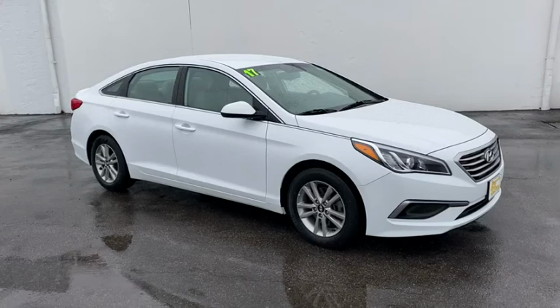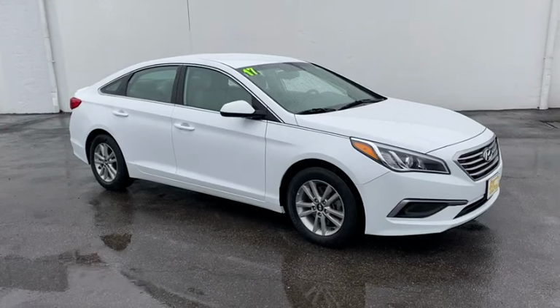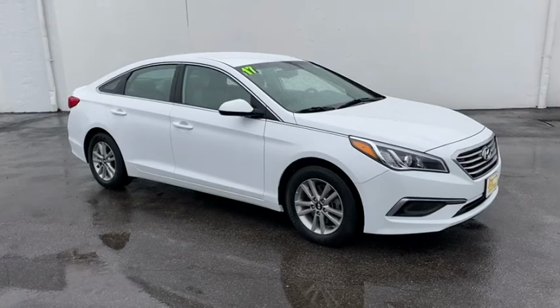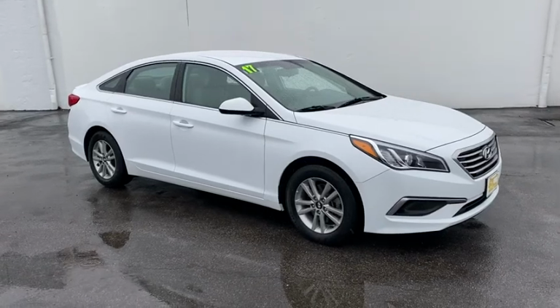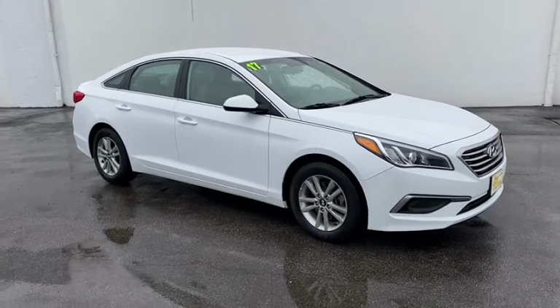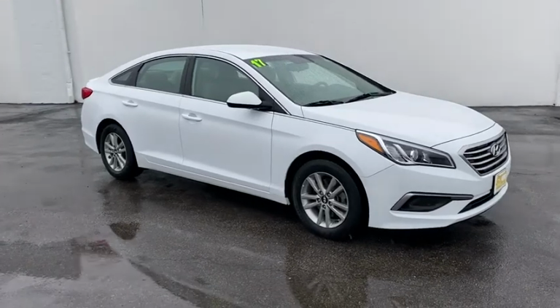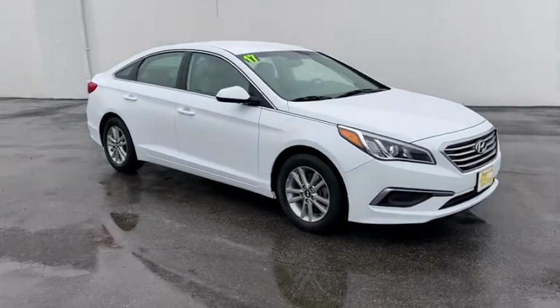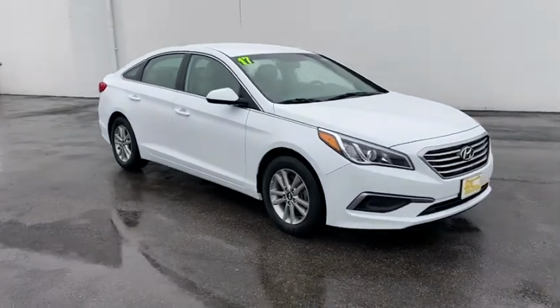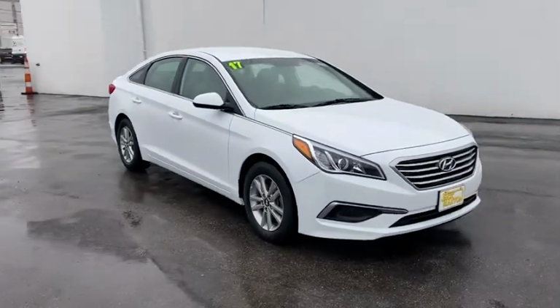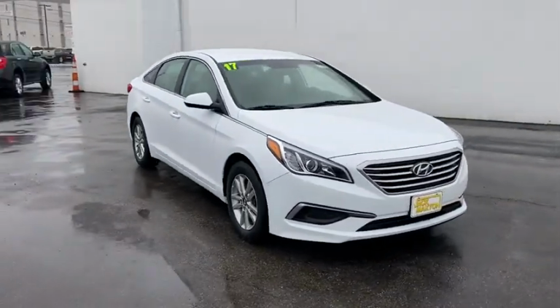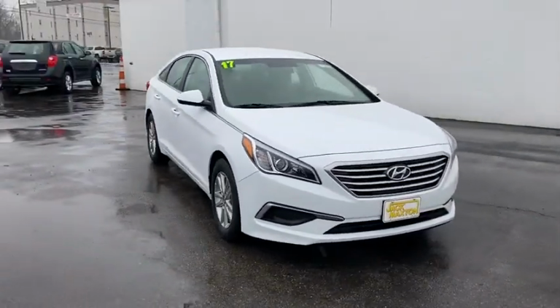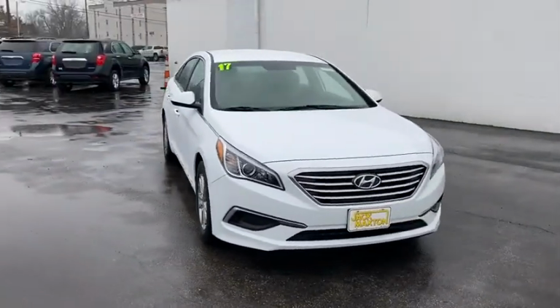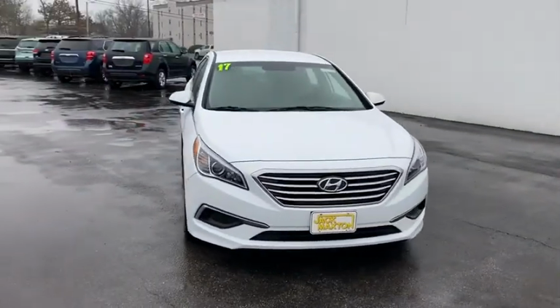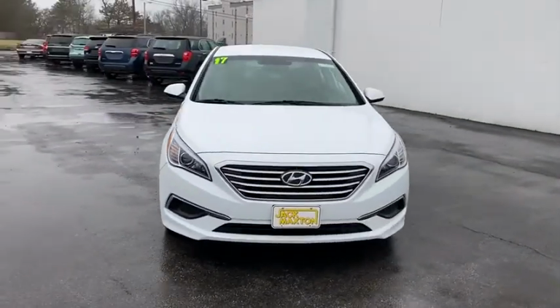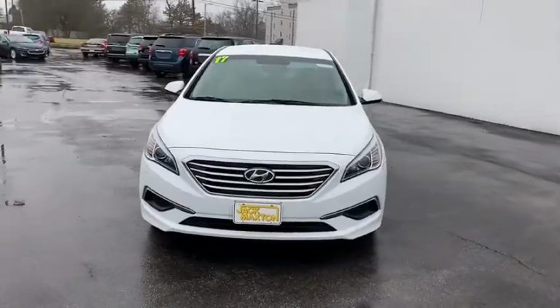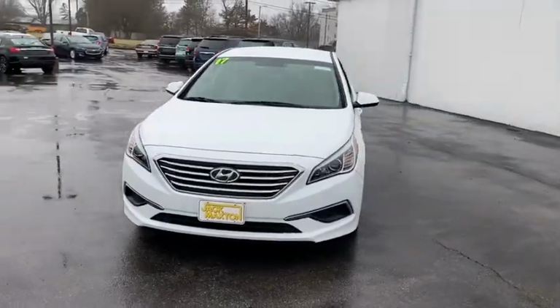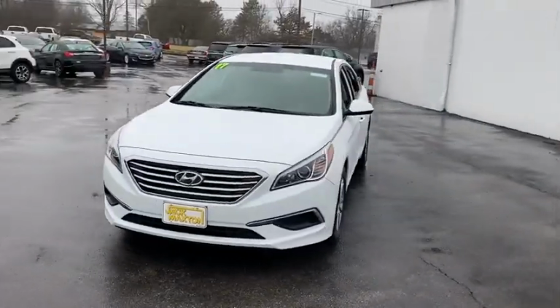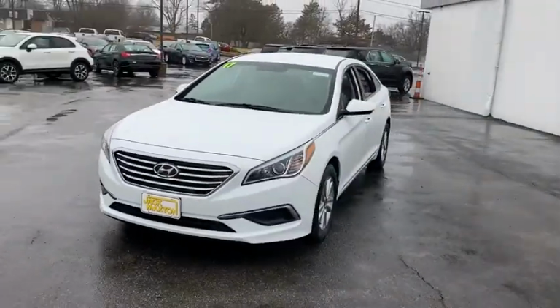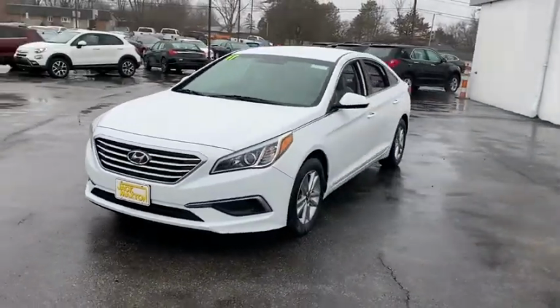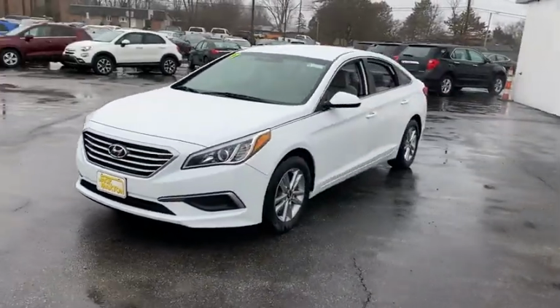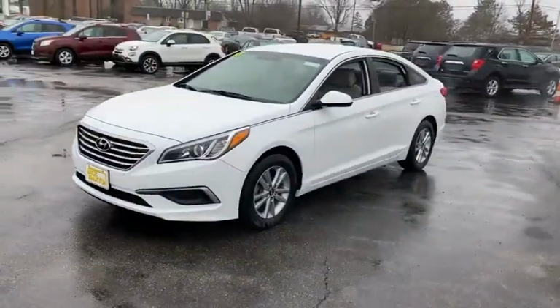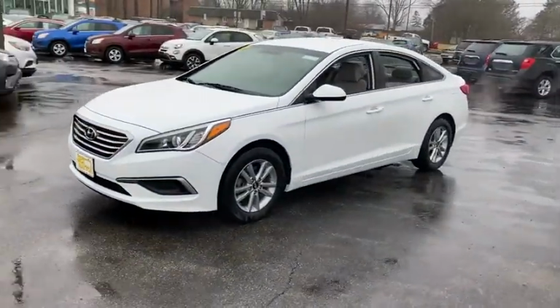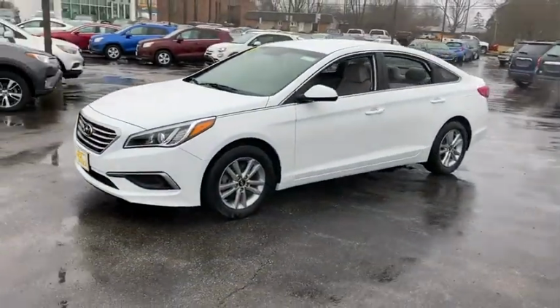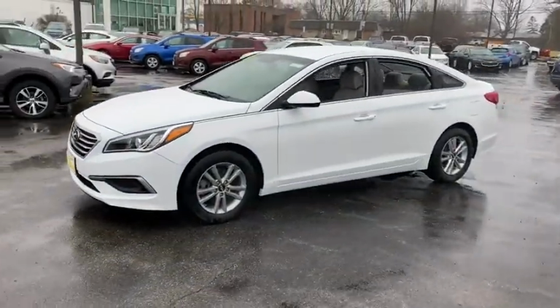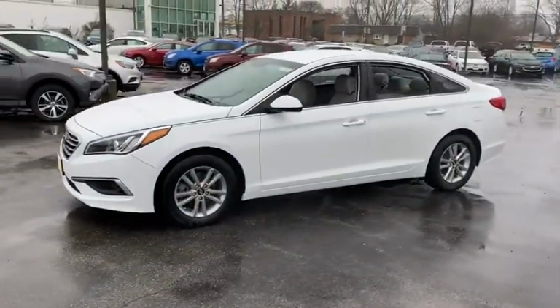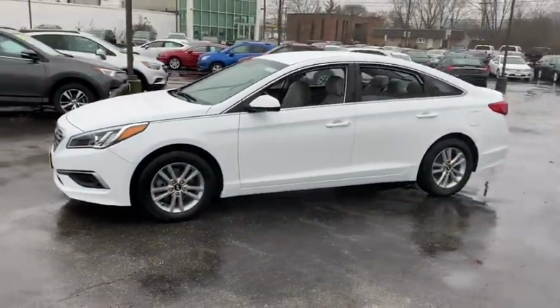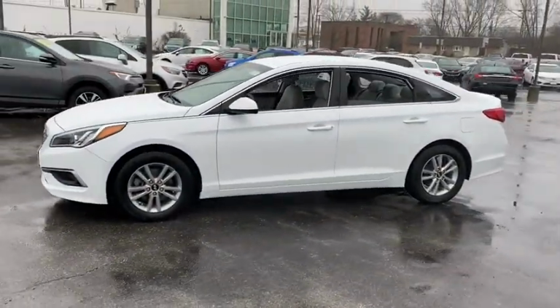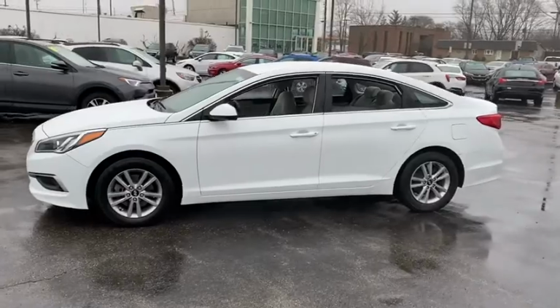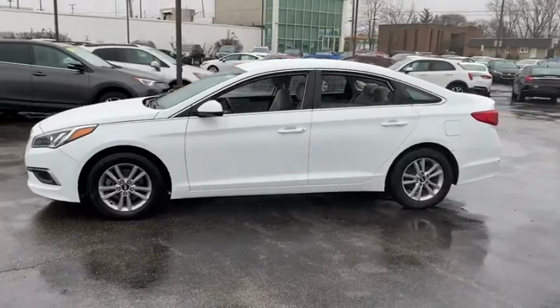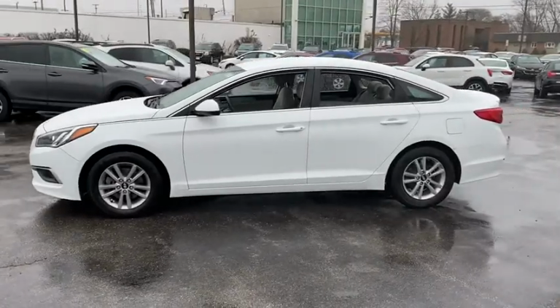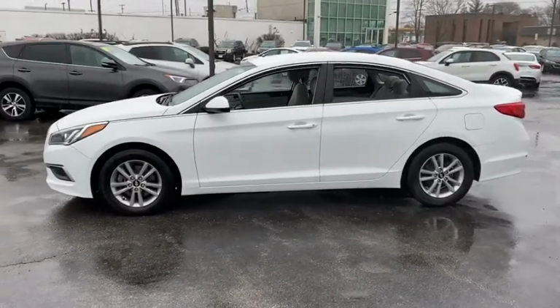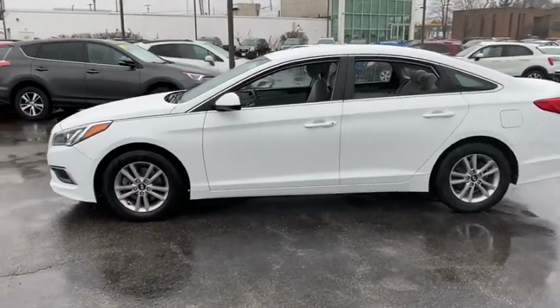Come test drive the 2017 Hyundai Sonata. The Sonata has a long list of technologically advanced interior features and options that make driving safer, more convenient, and much more fun.